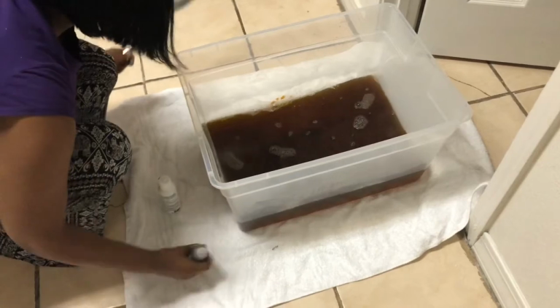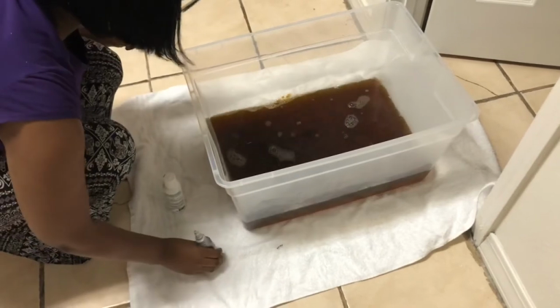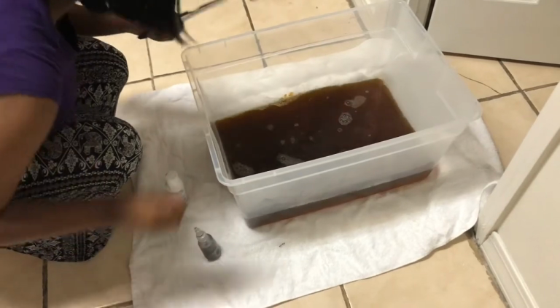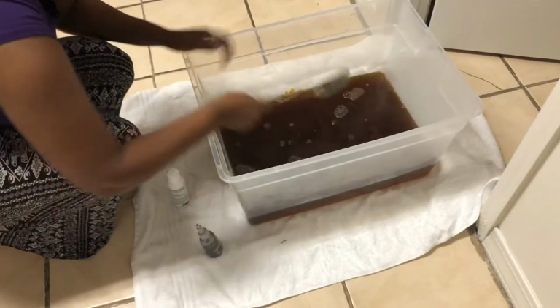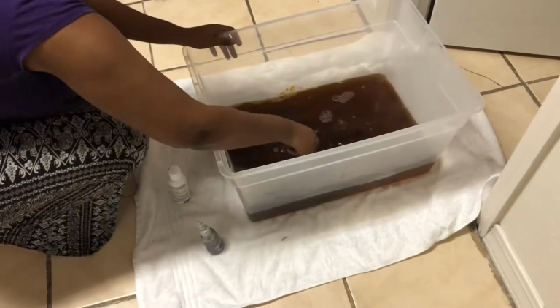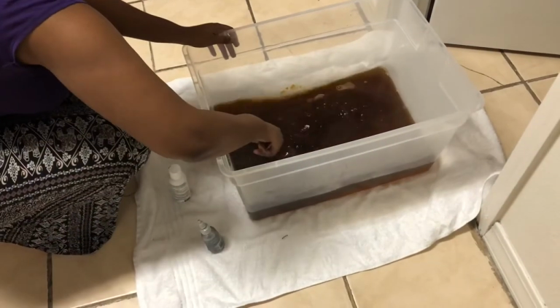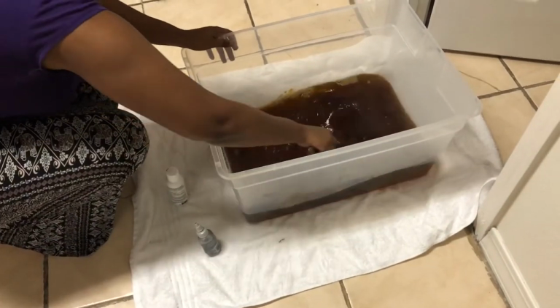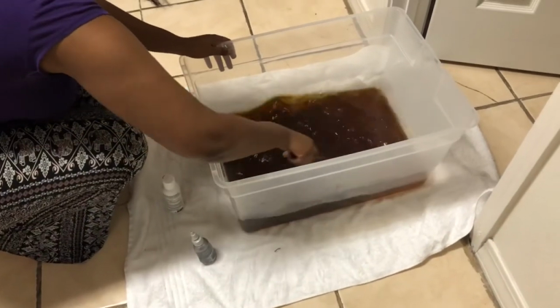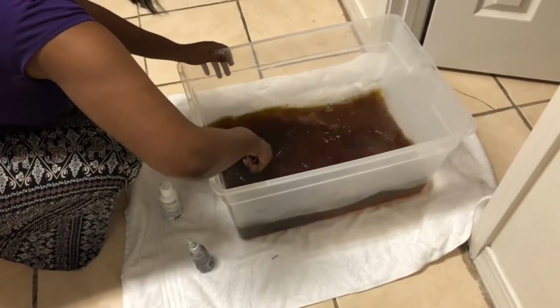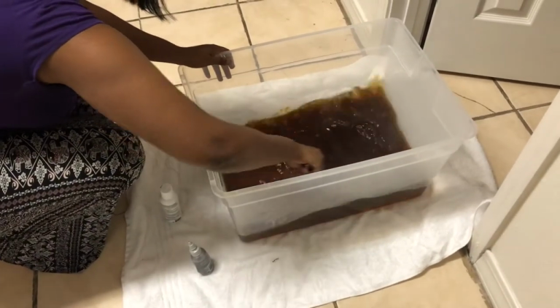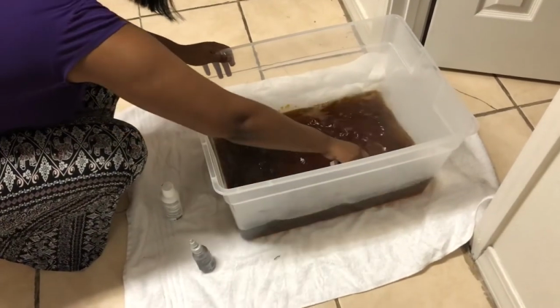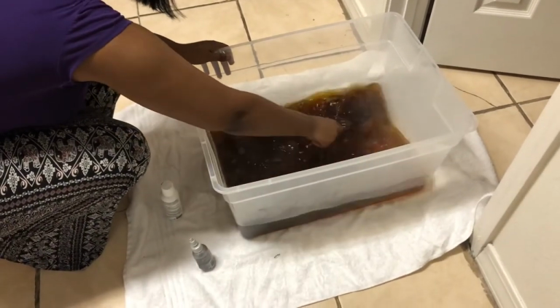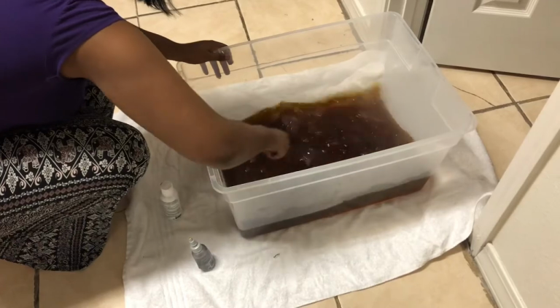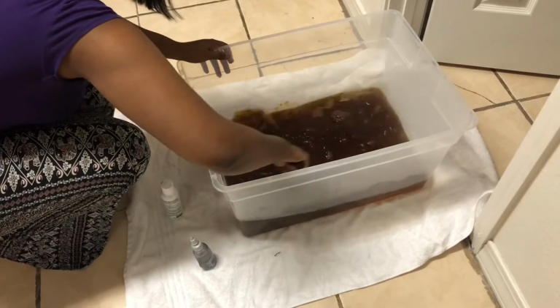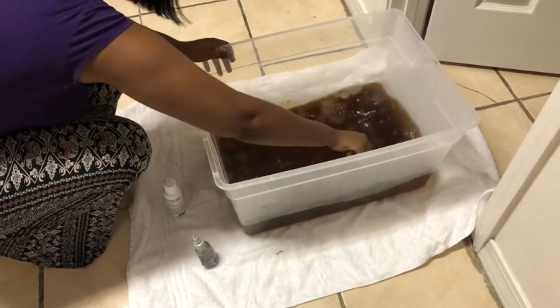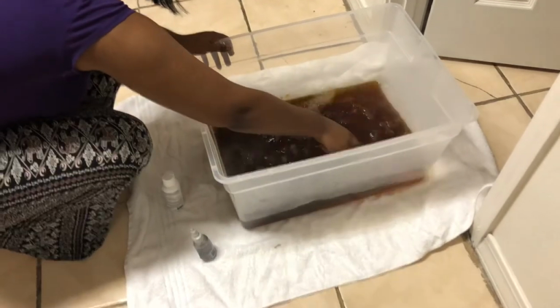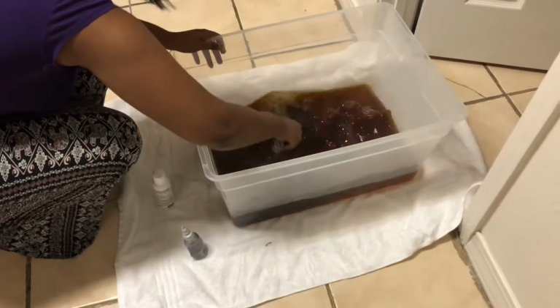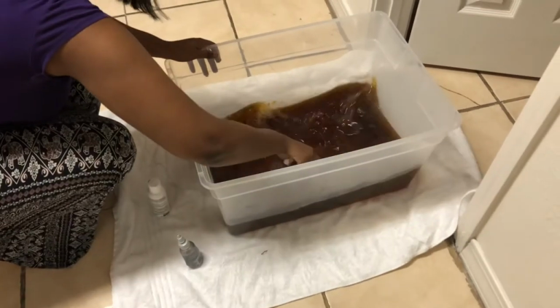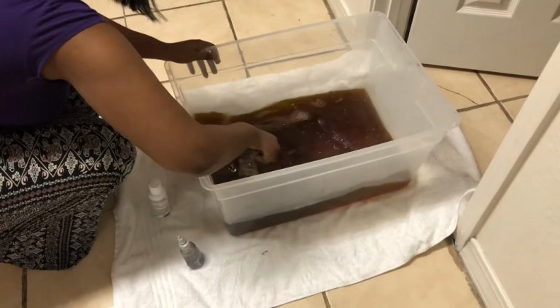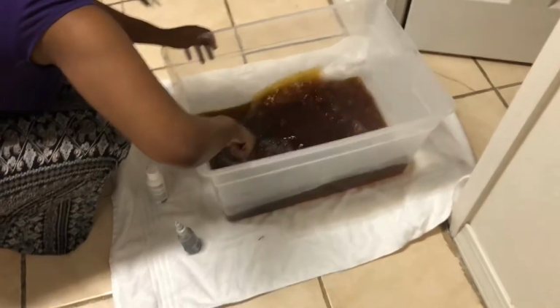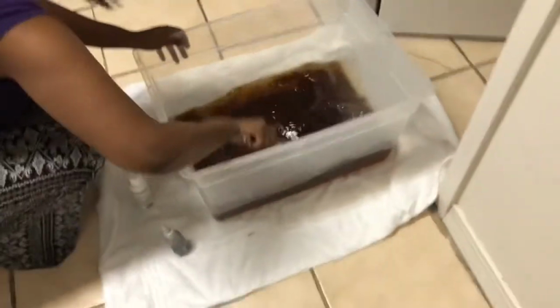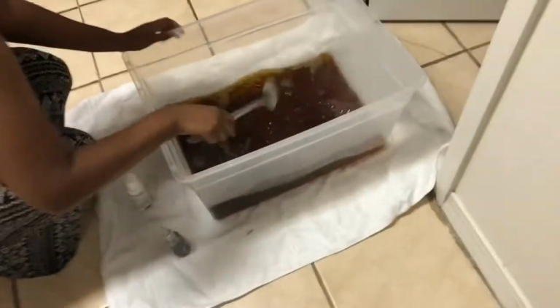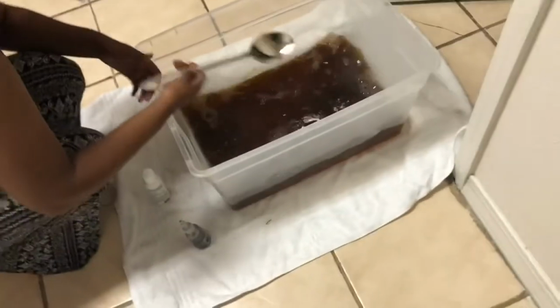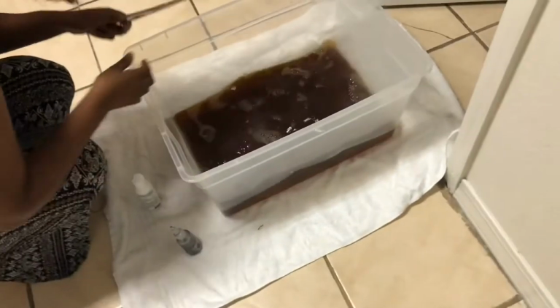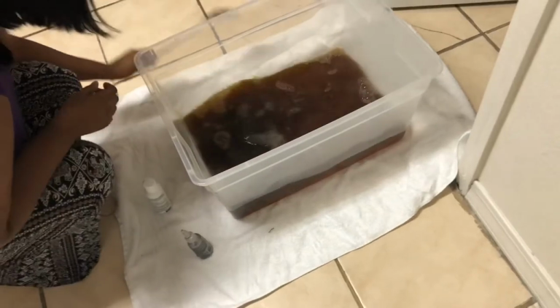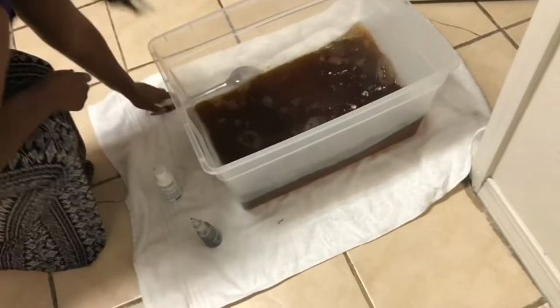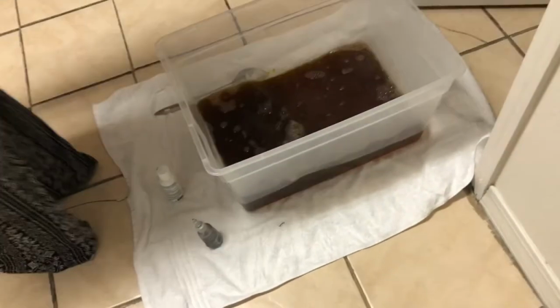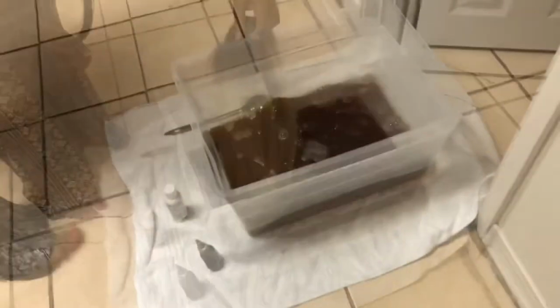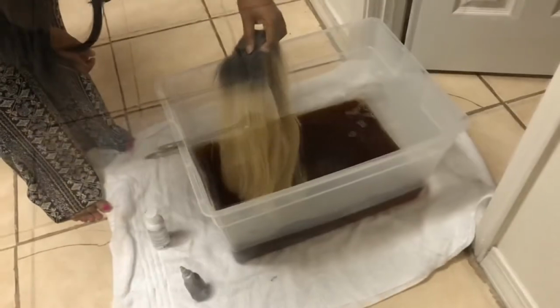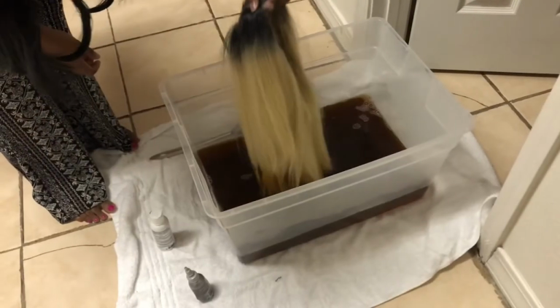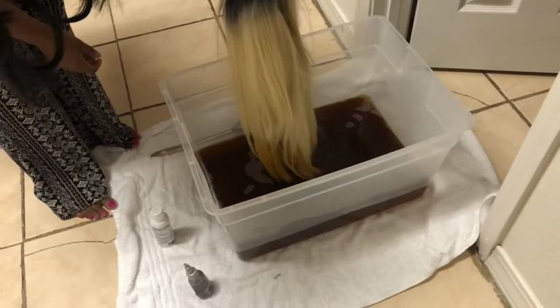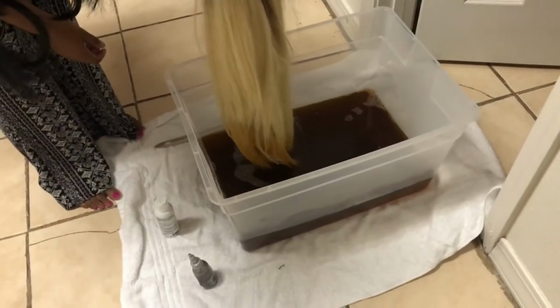I ended up putting the whole thing in there because it was just looking so clear. If y'all were in front of it you'd see what I mean — it just didn't look like it was gonna give off enough color. I do believe I put too much water.